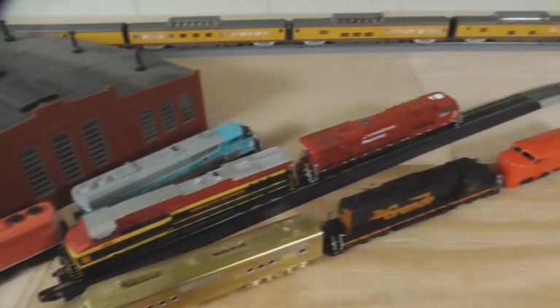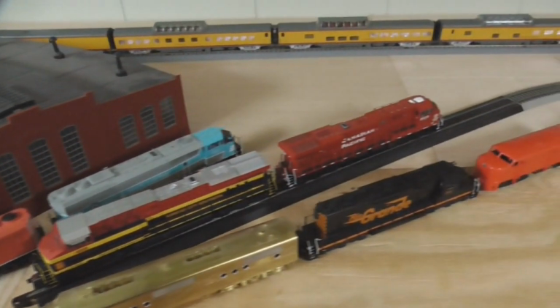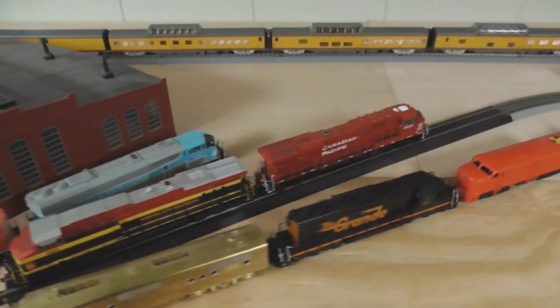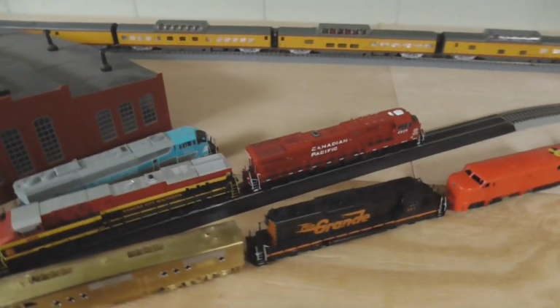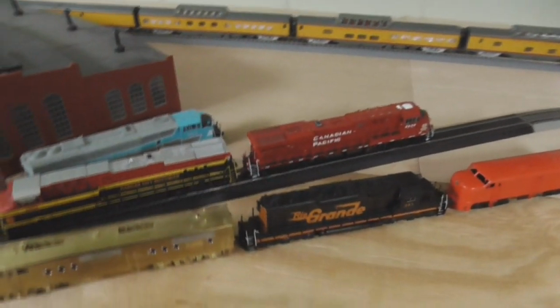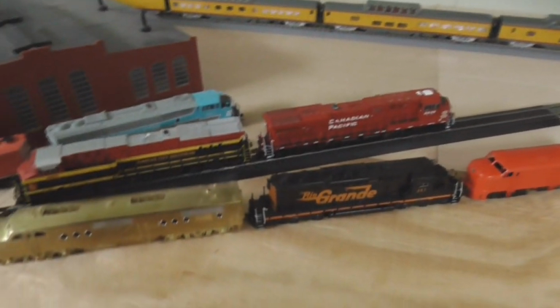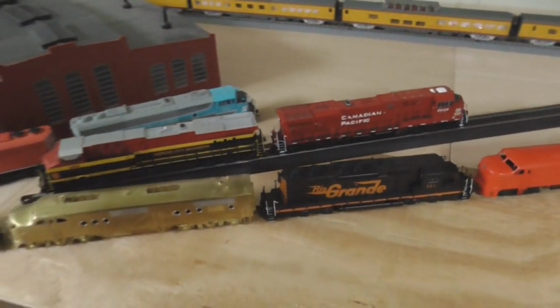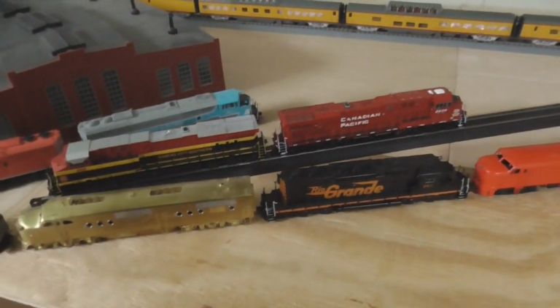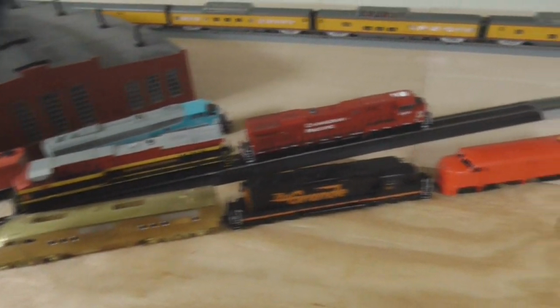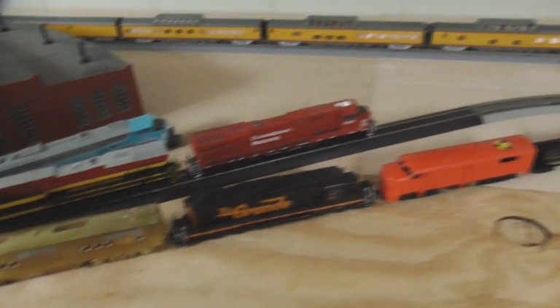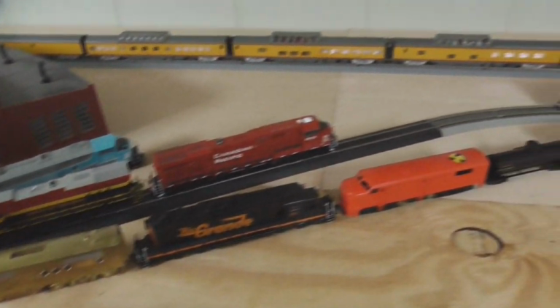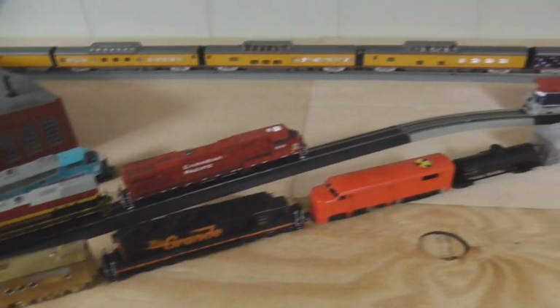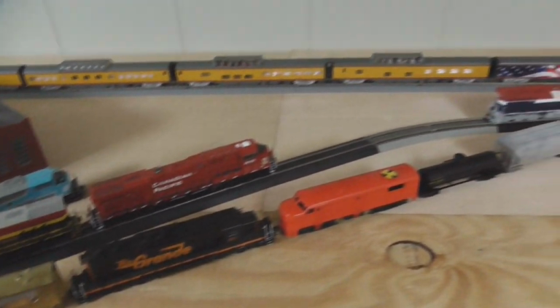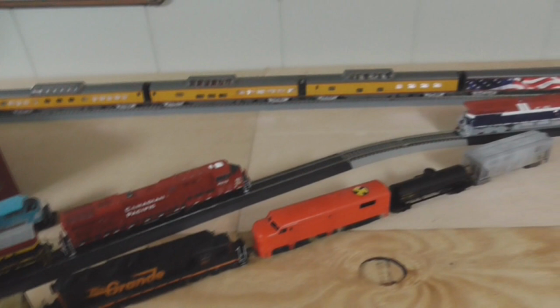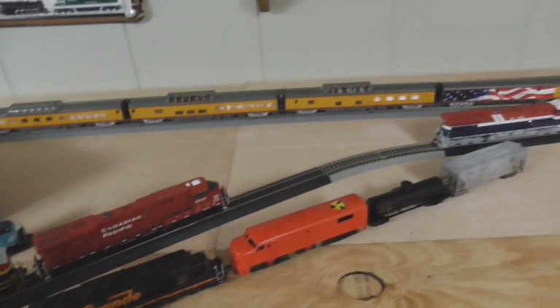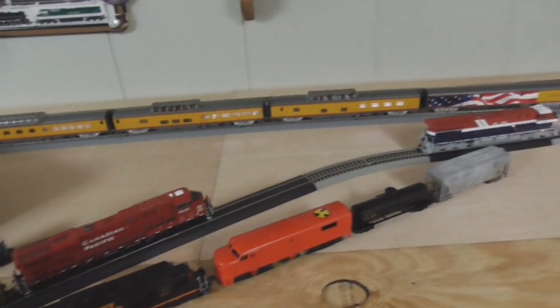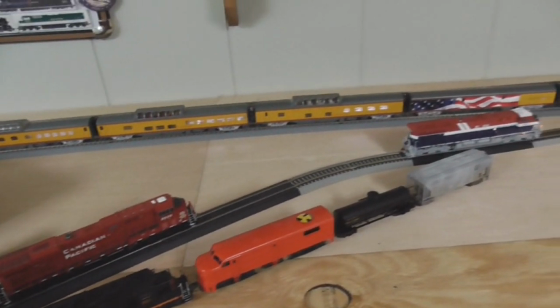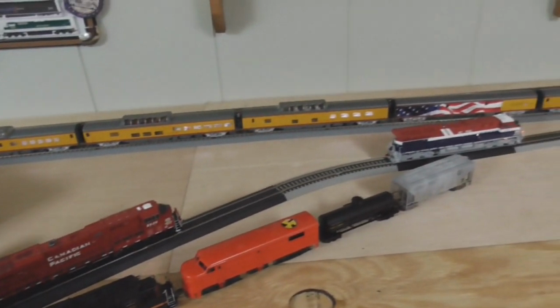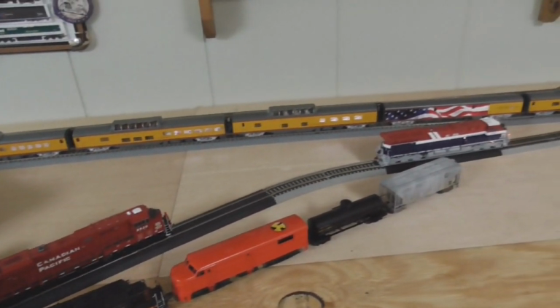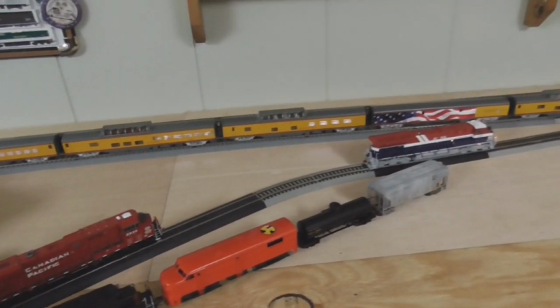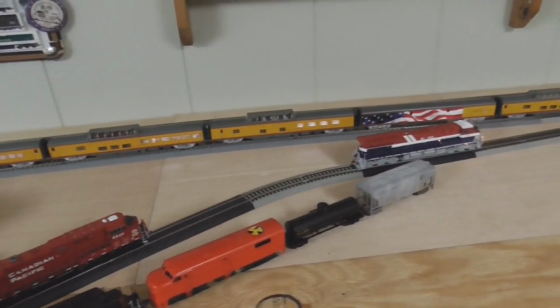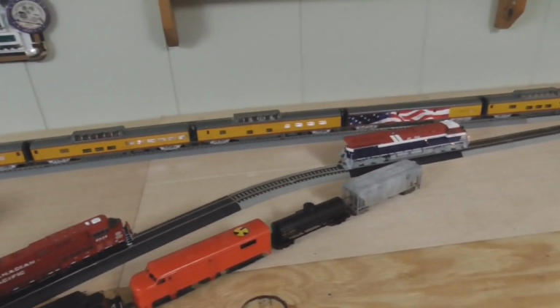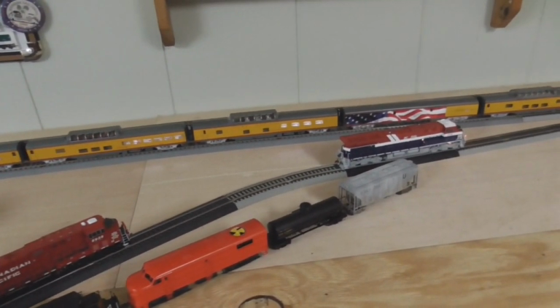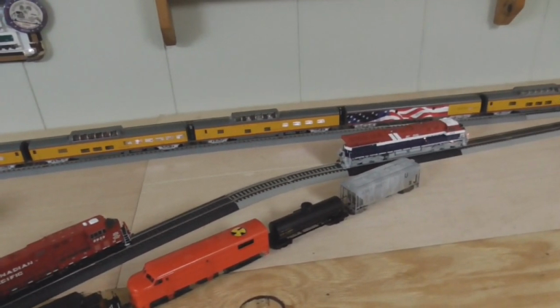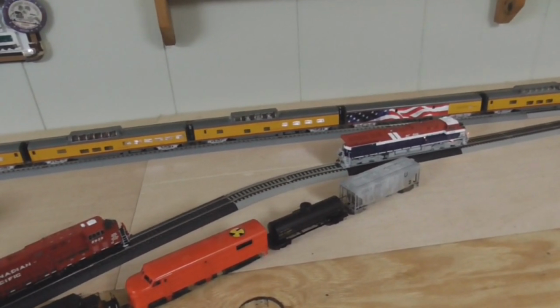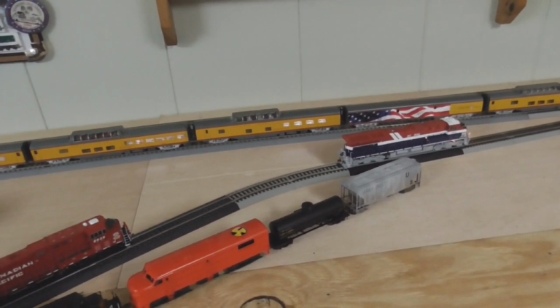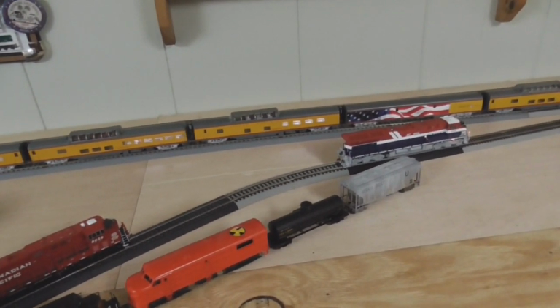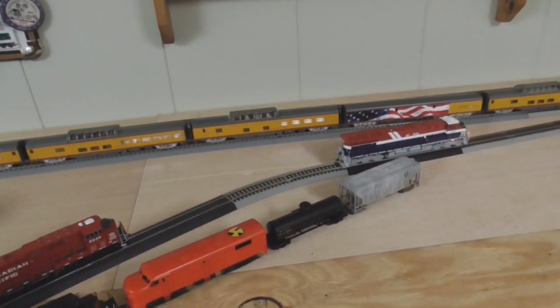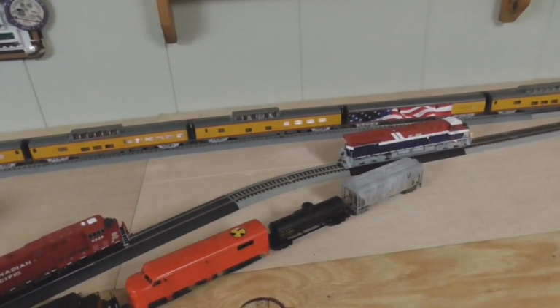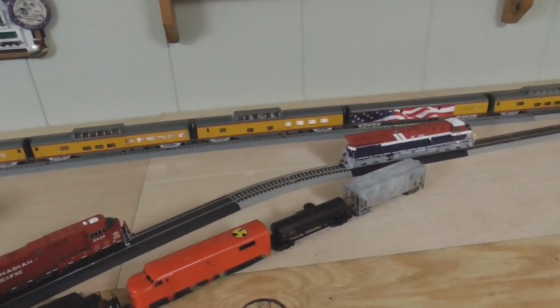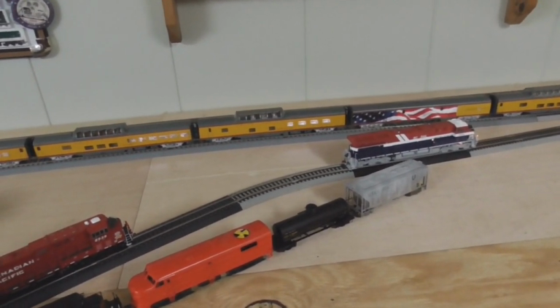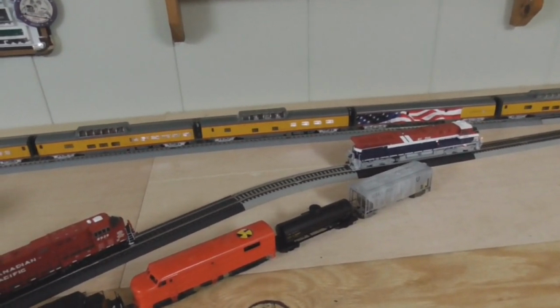Kind of a weird way of doing it, but when you are doing a layout like this, you have to improvise — so that's exactly what I'm going to do.